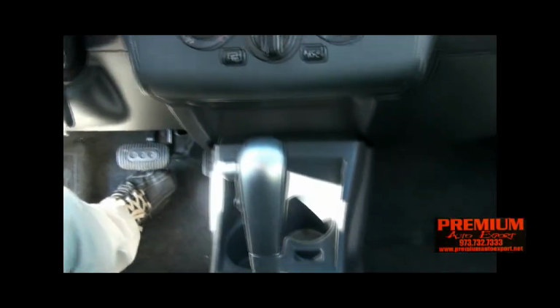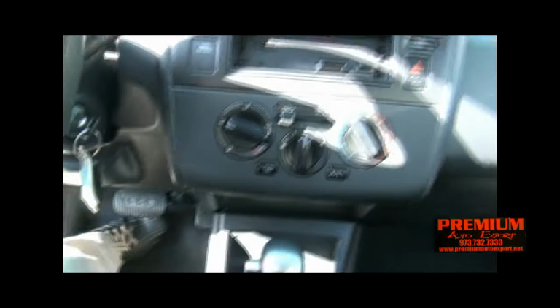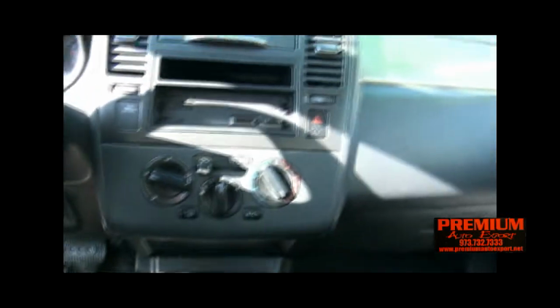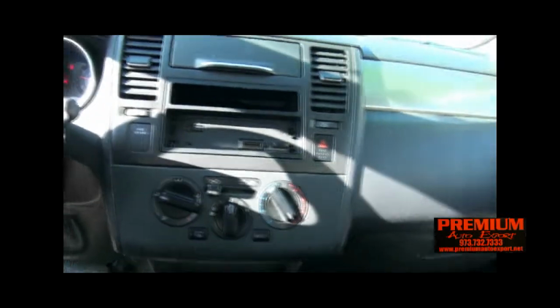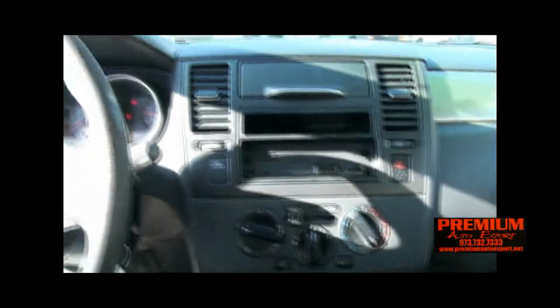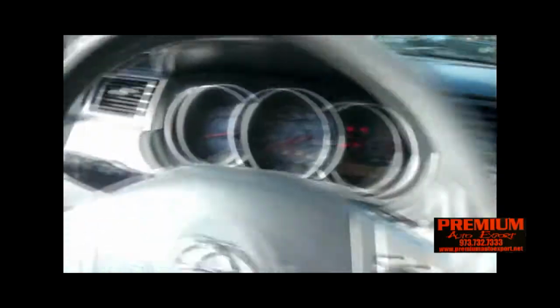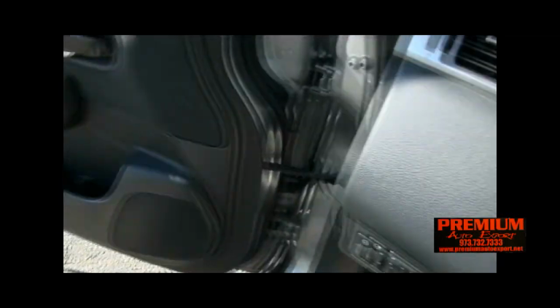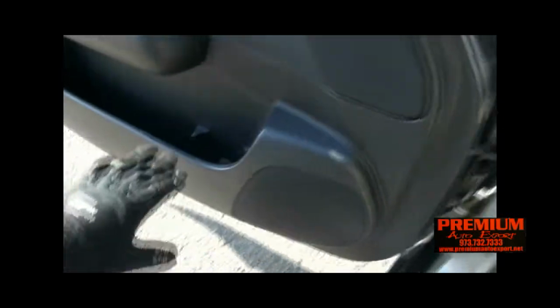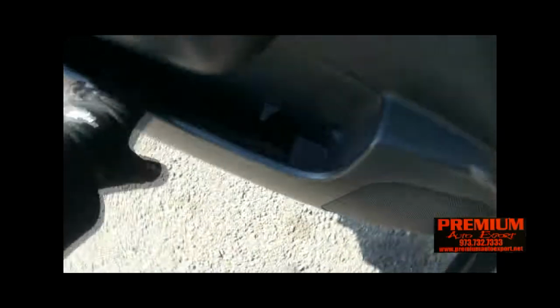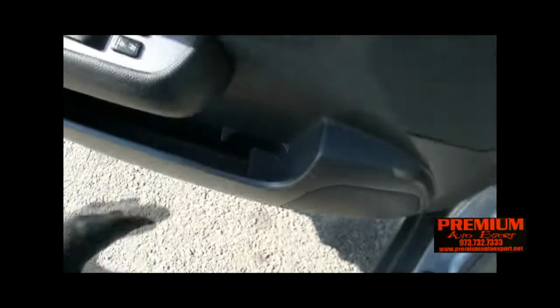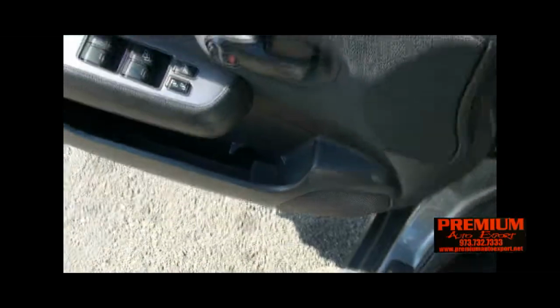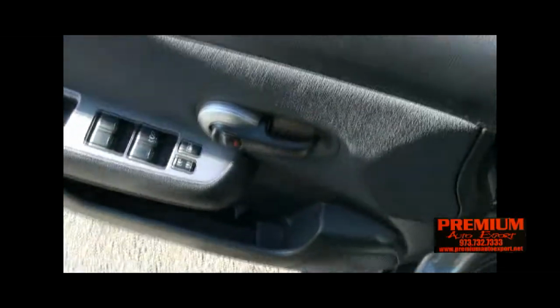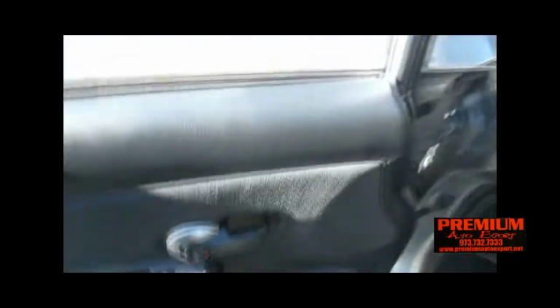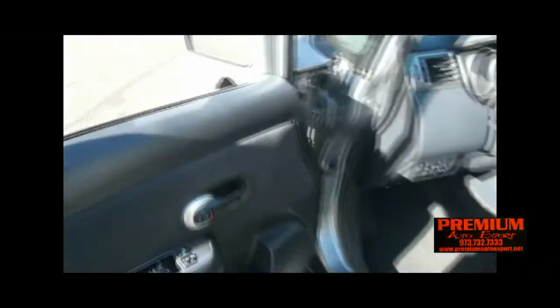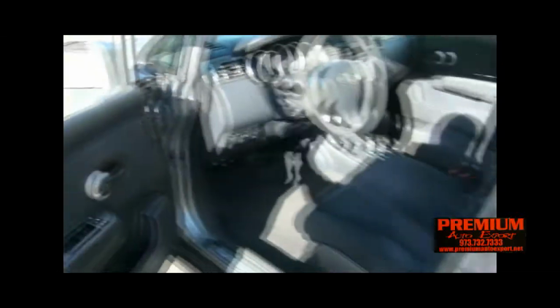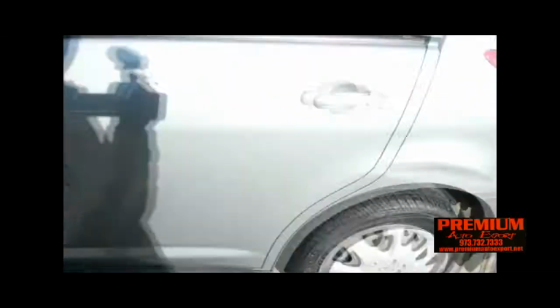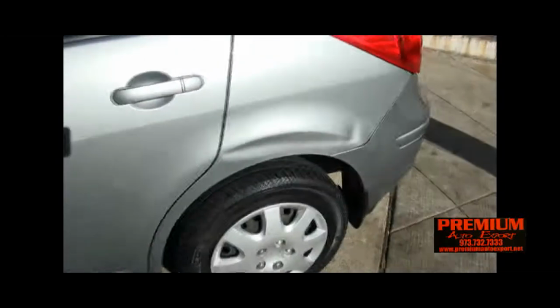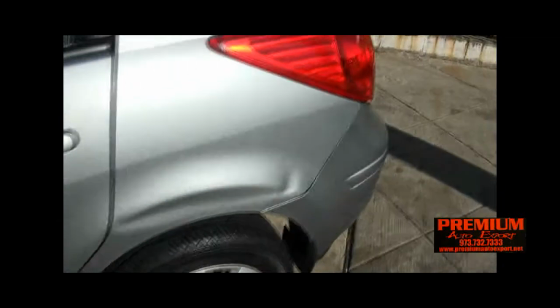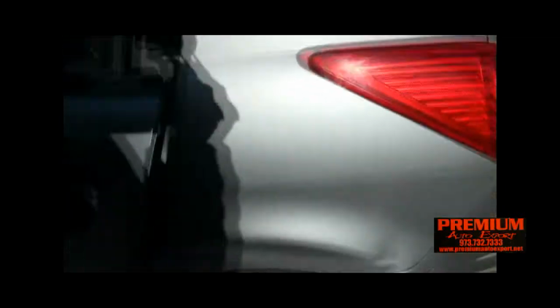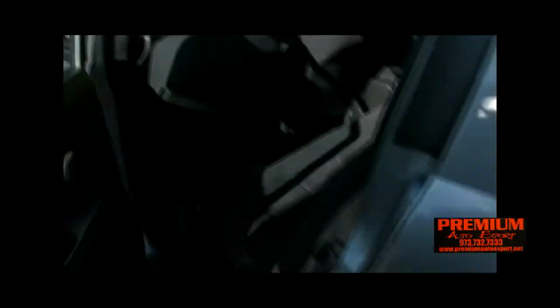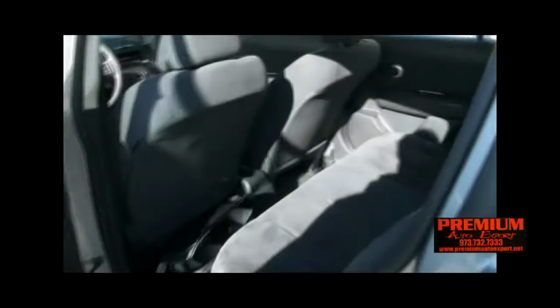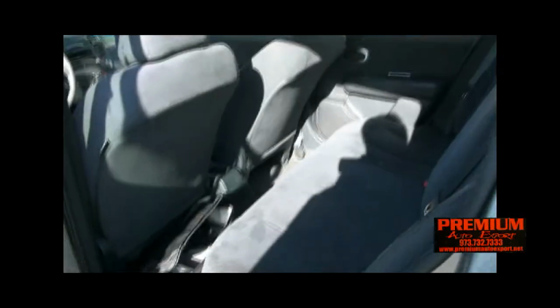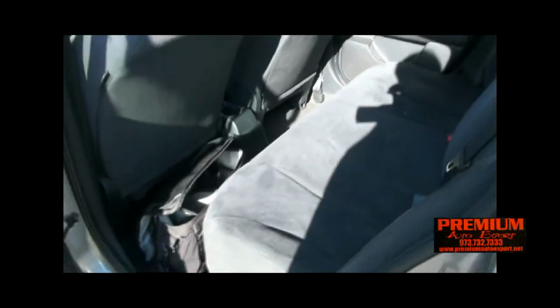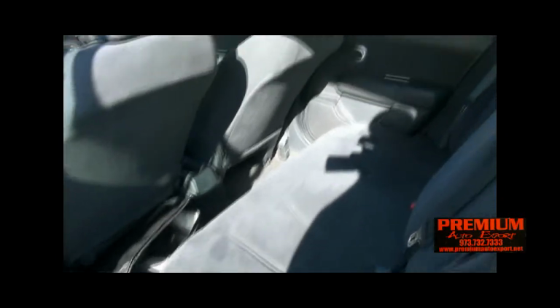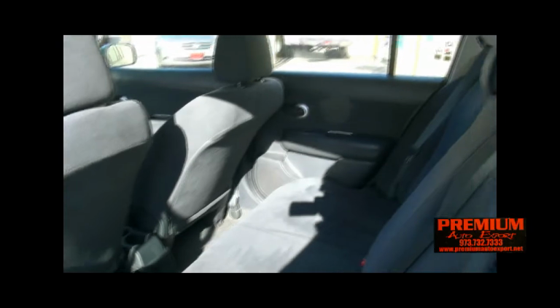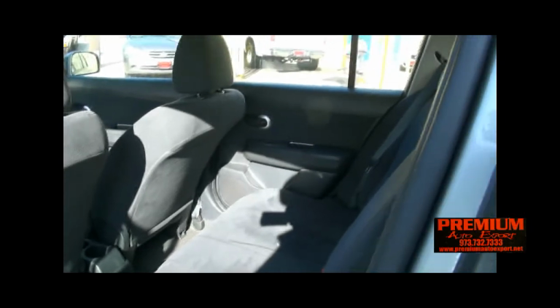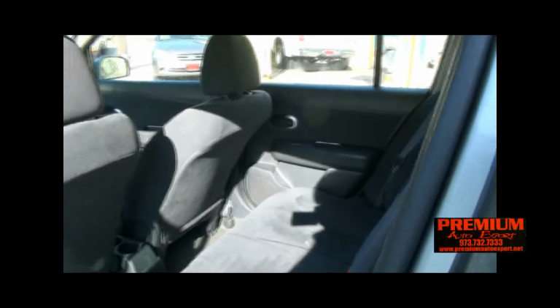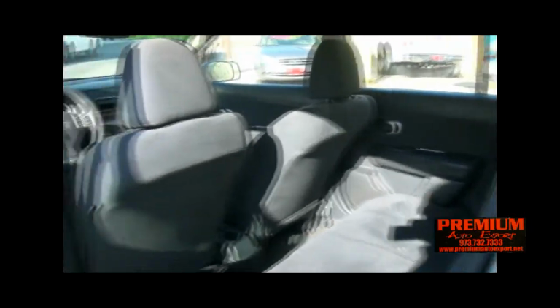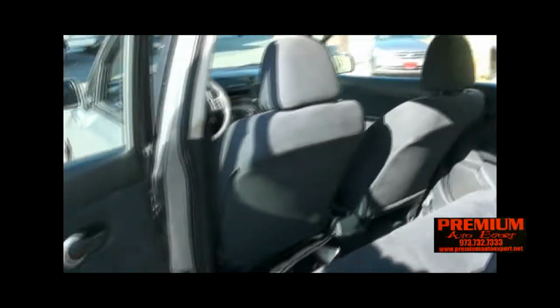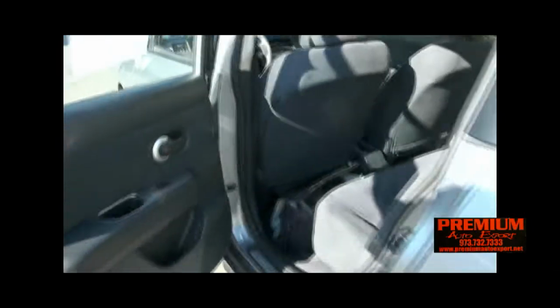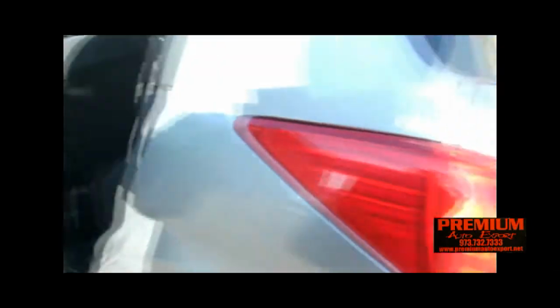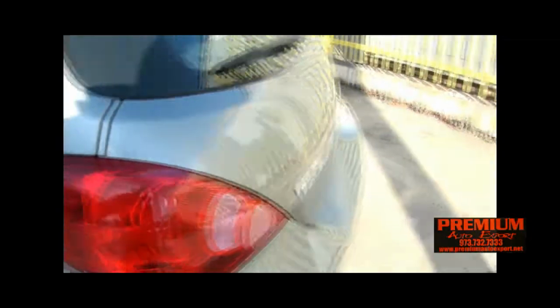Quite a bit of storage available here on the sides, cup holder there. The seats are kind of like a velour material — have a nice texture to them.